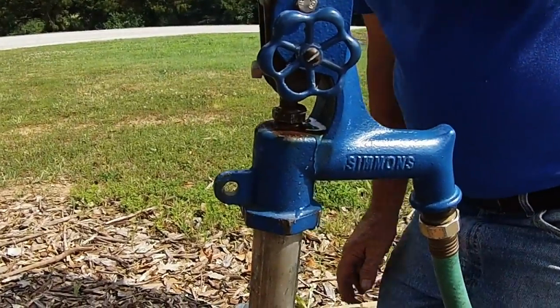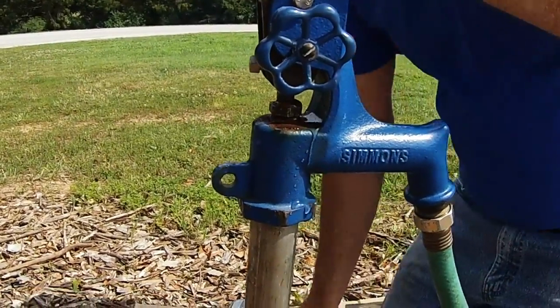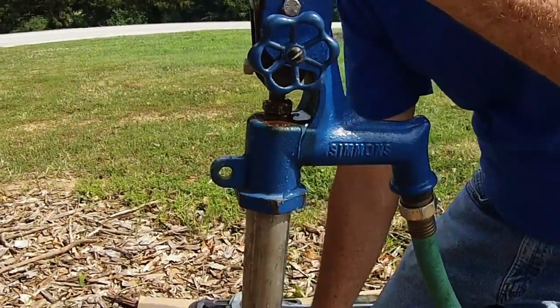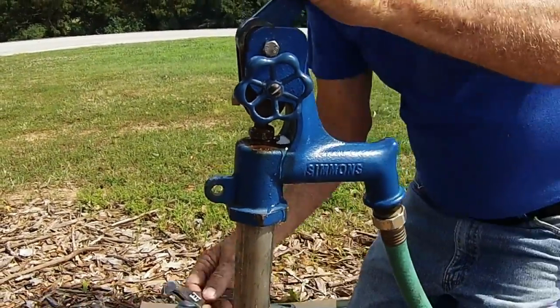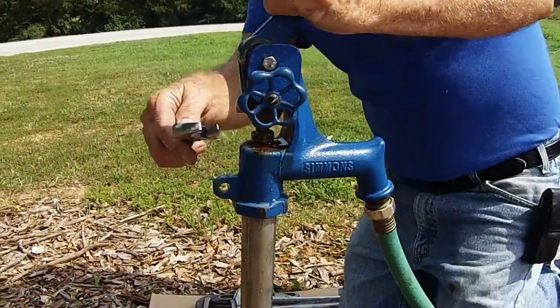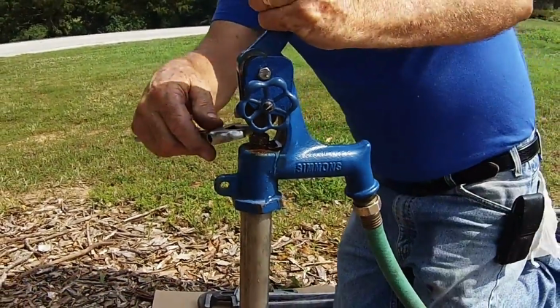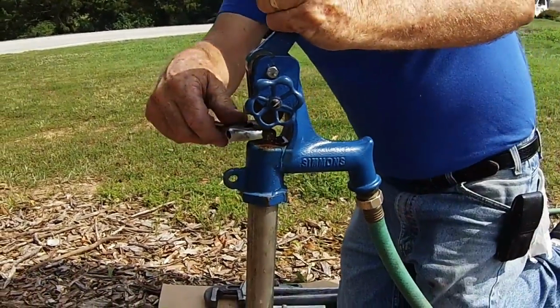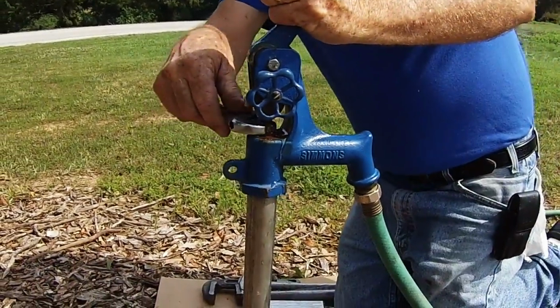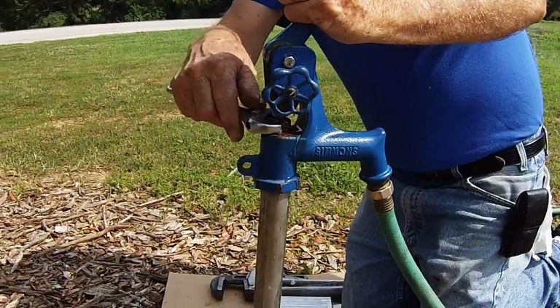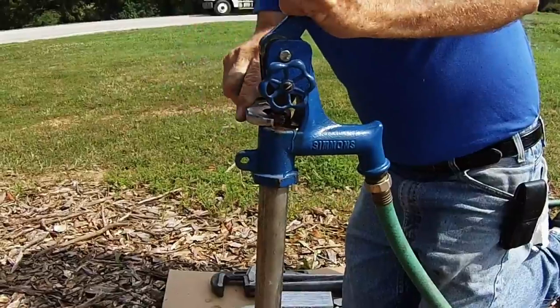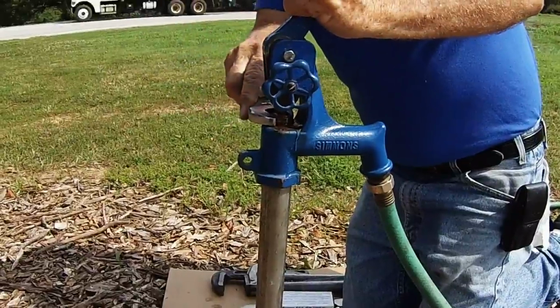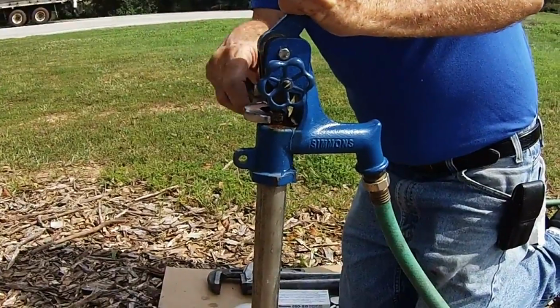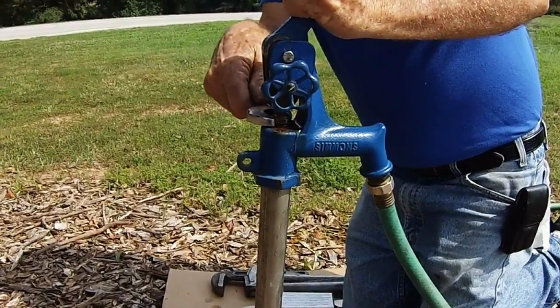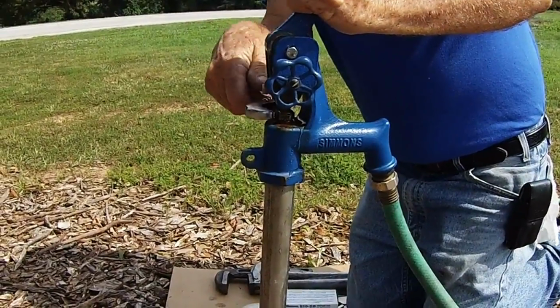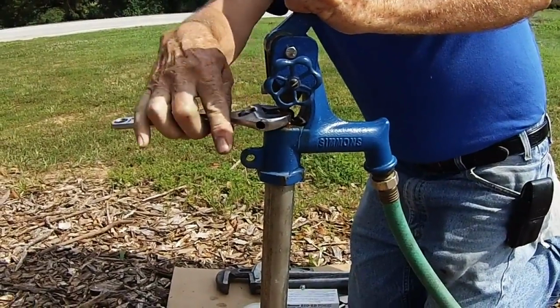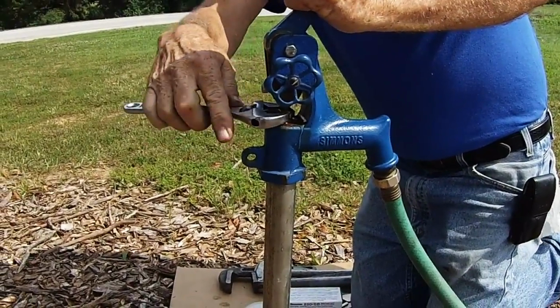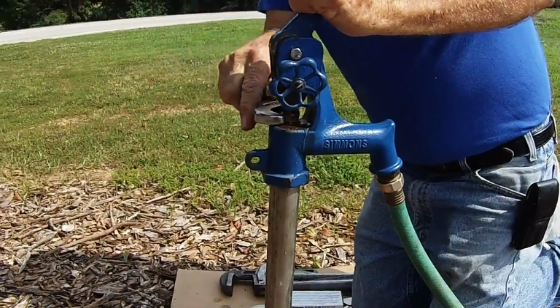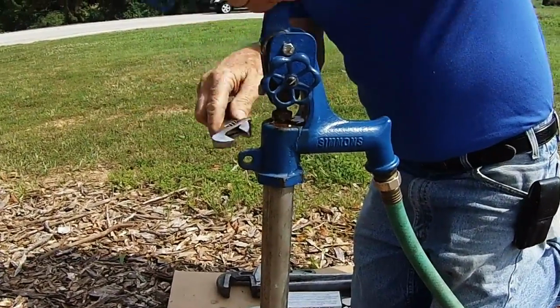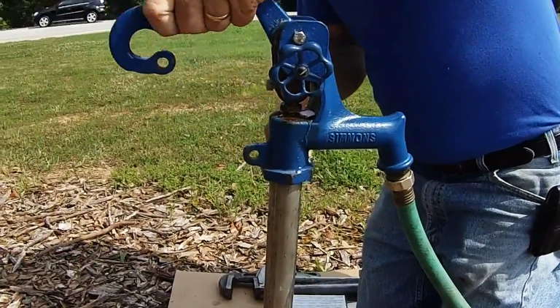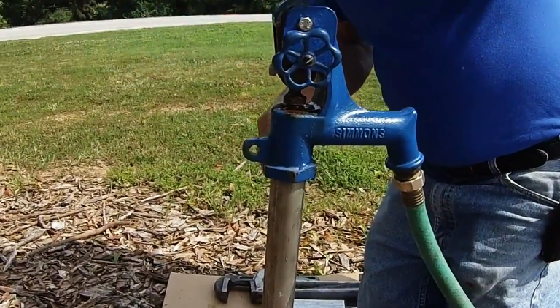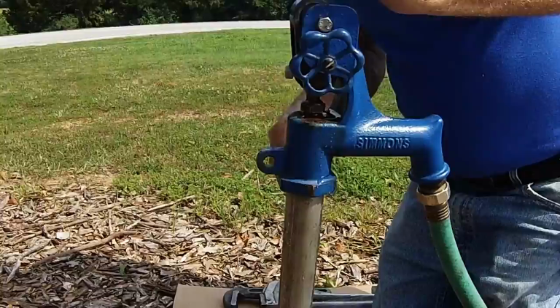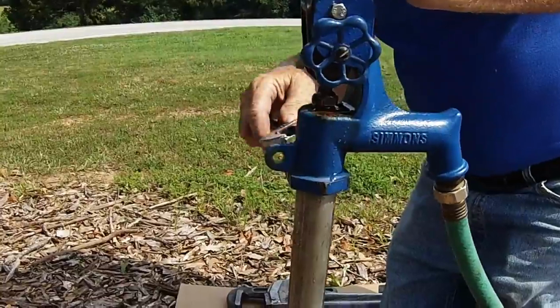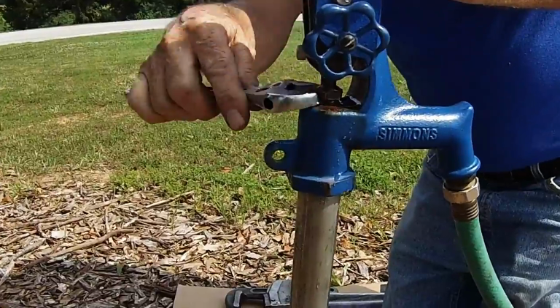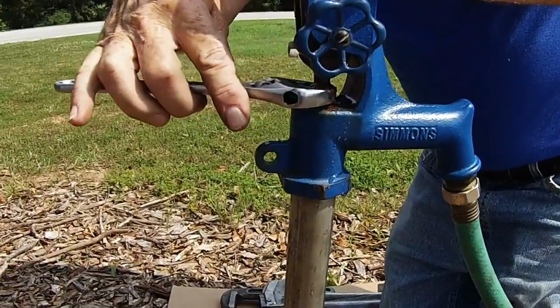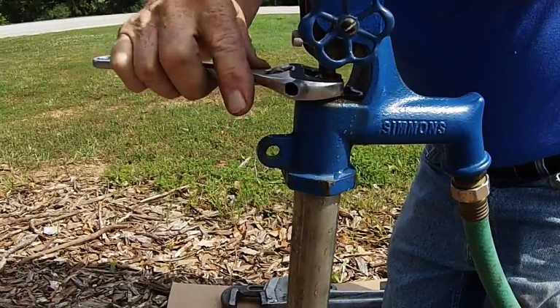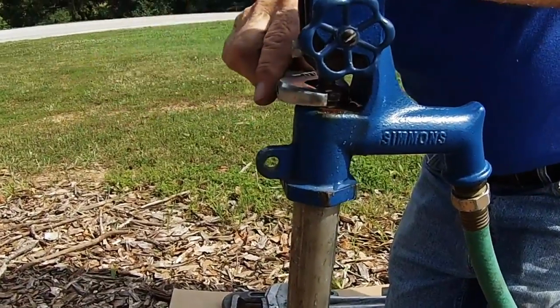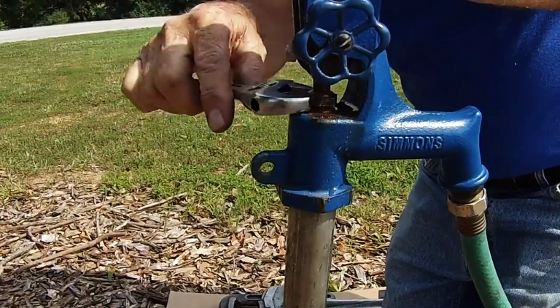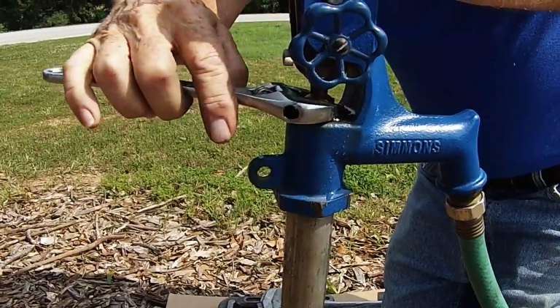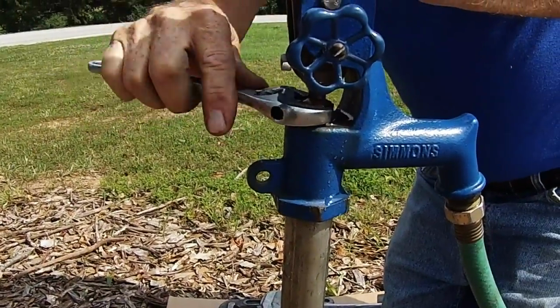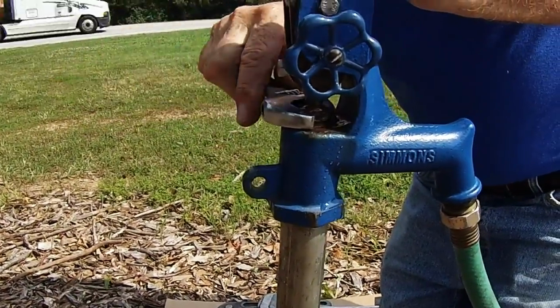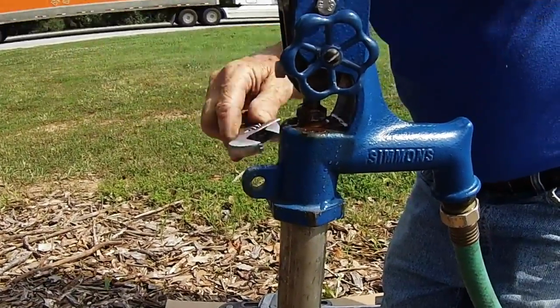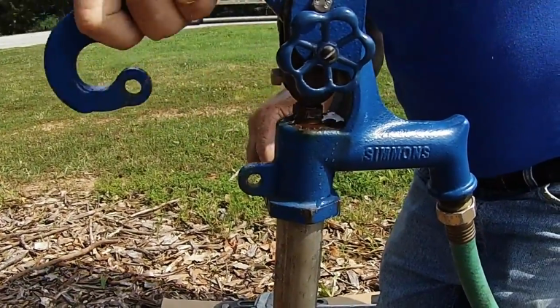With a wrench, turn the packing nut approximately half a turn. Then you will want to move the handle up and down to see if the leak stops. If the leak continues, turn down the packing nut further and move the handle up and down.